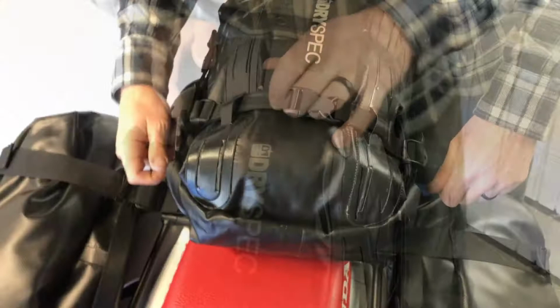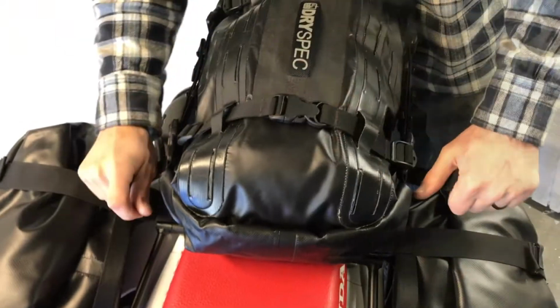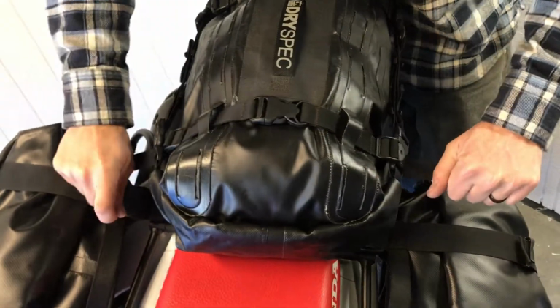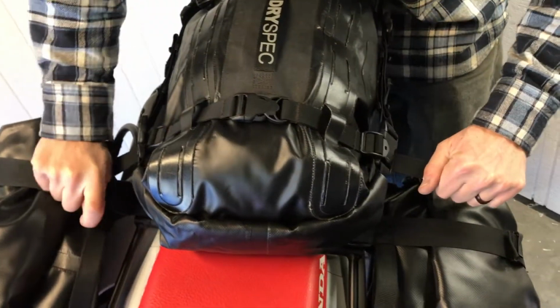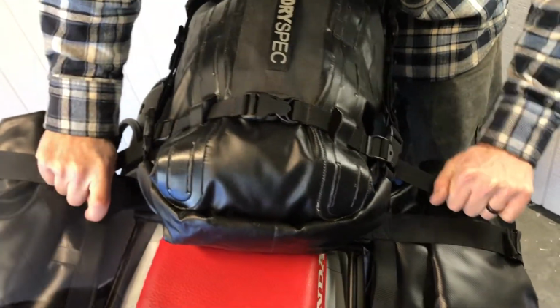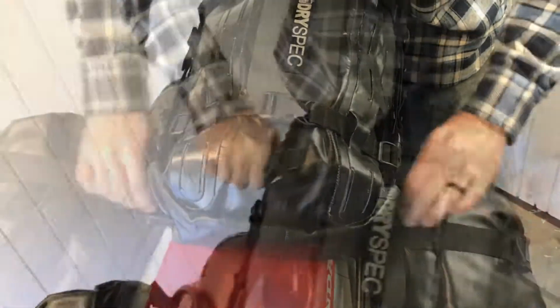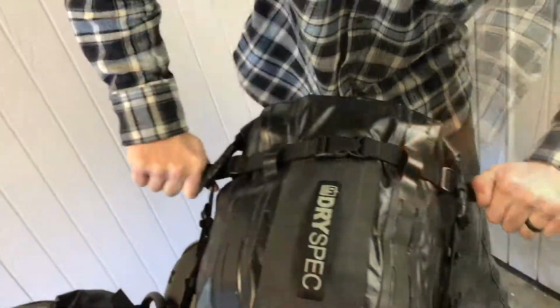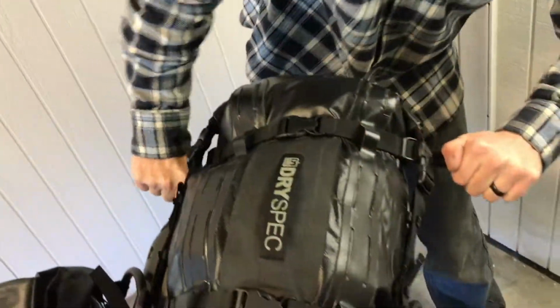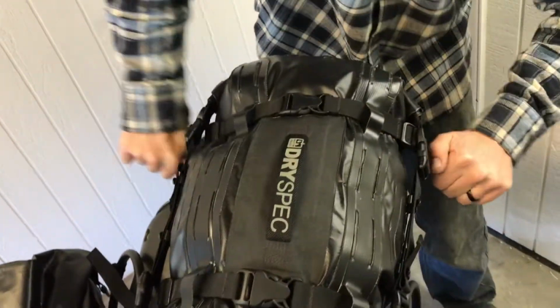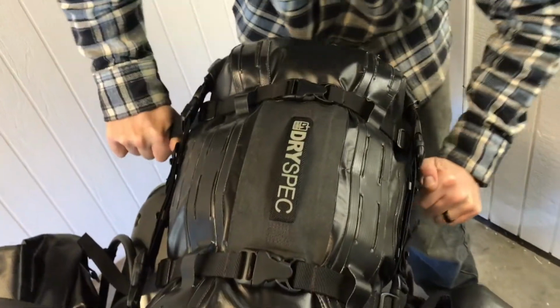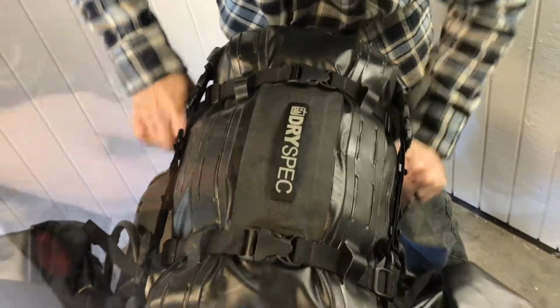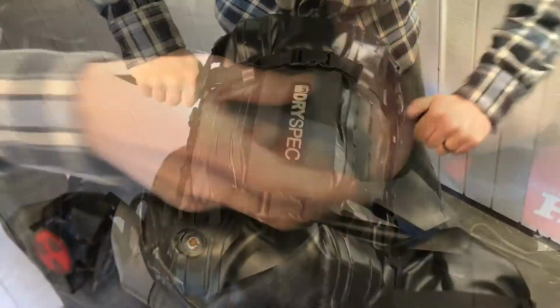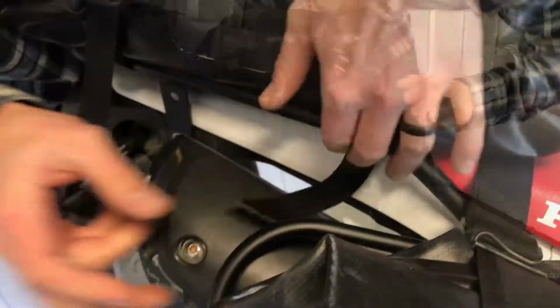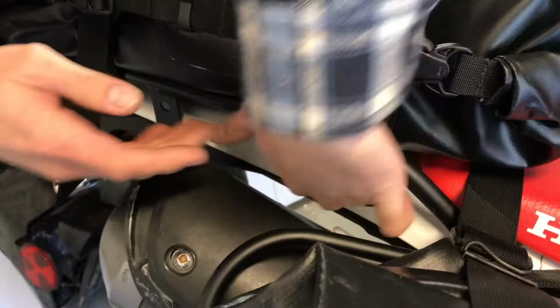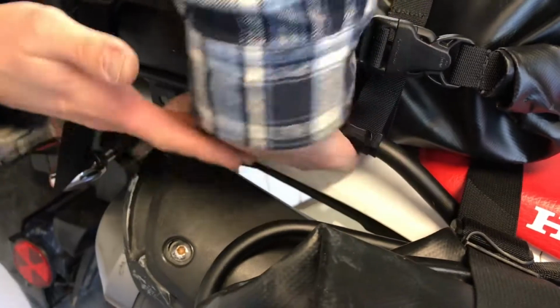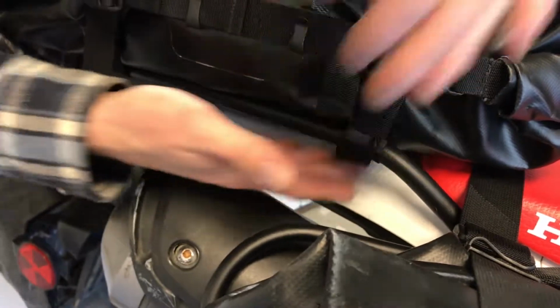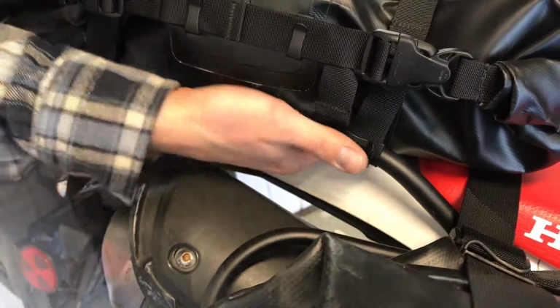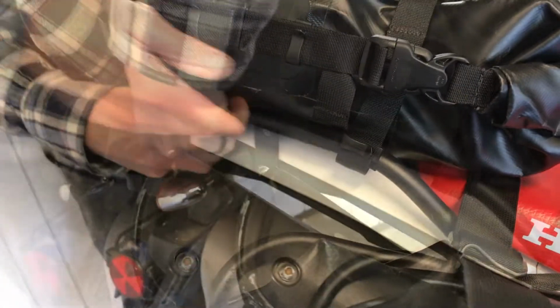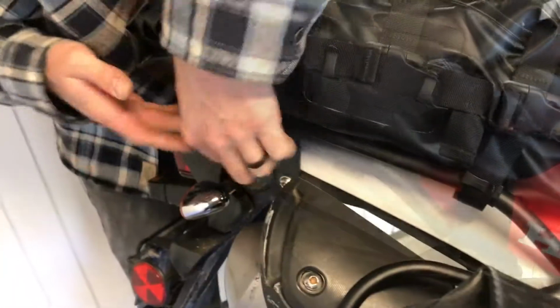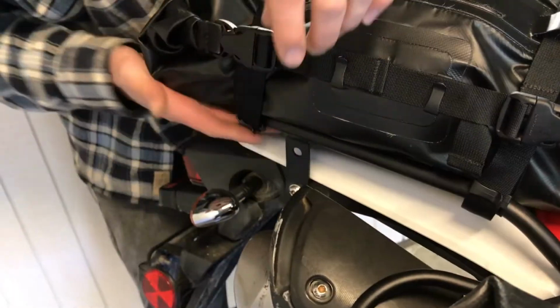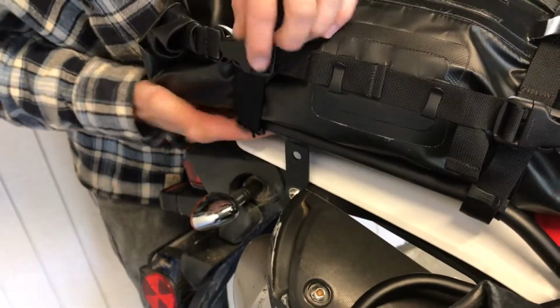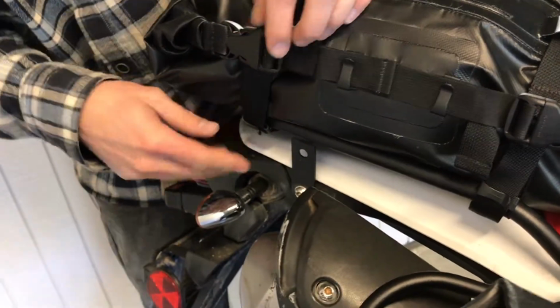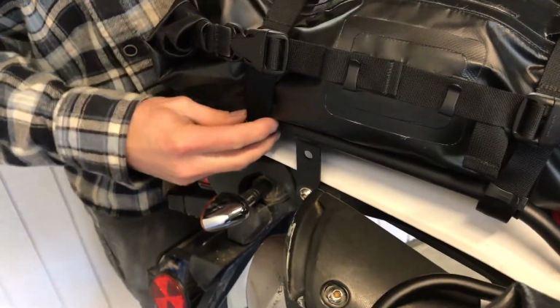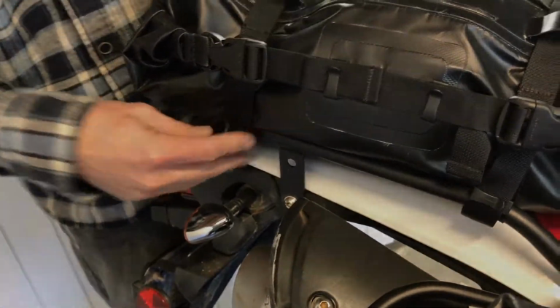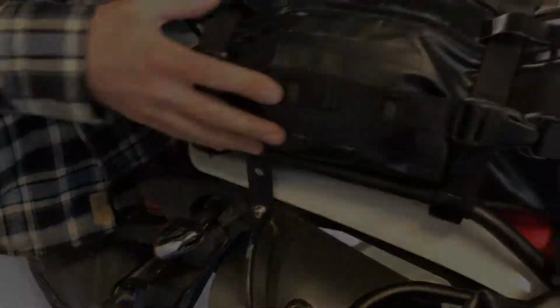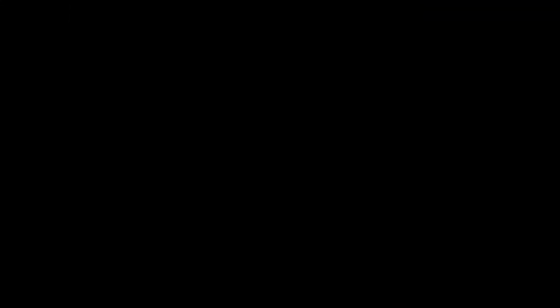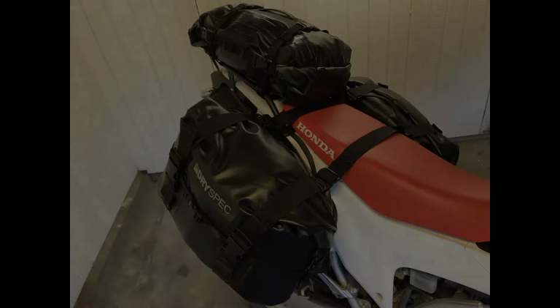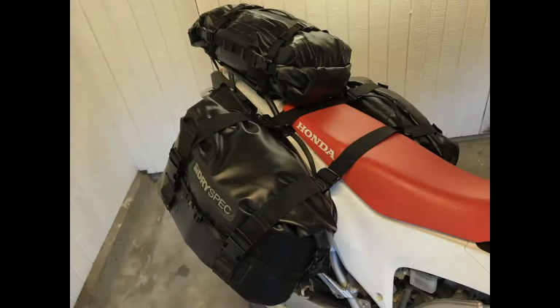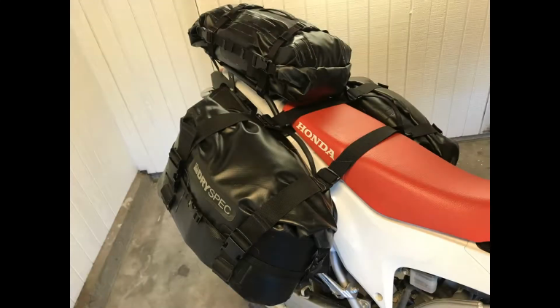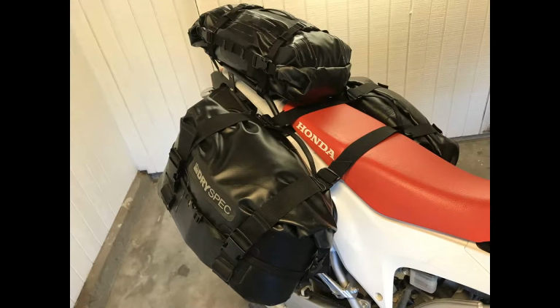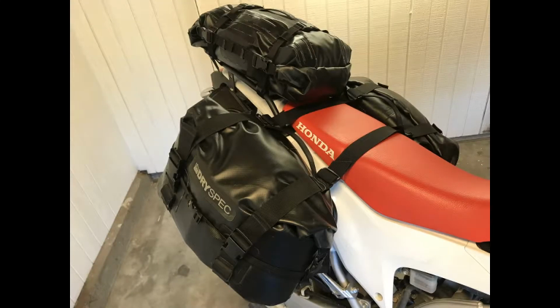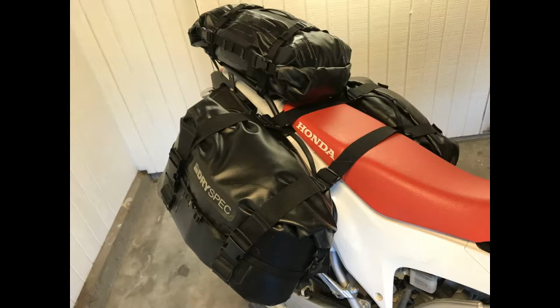Repeat this process for all four straps and snap them together. Now take the tail ends and snug them down. Always be sure to tie off slack from any strapping system prior to riding. You have now completed the installation and are ready to ride.